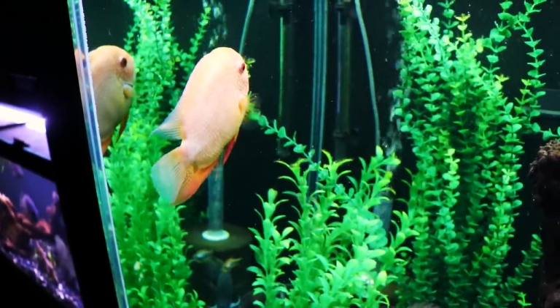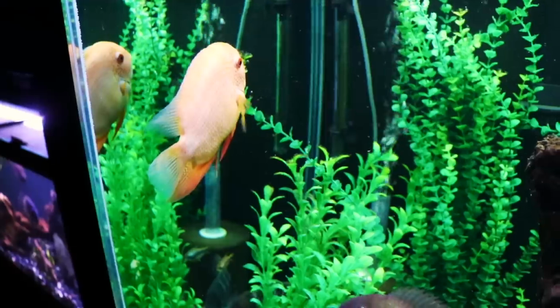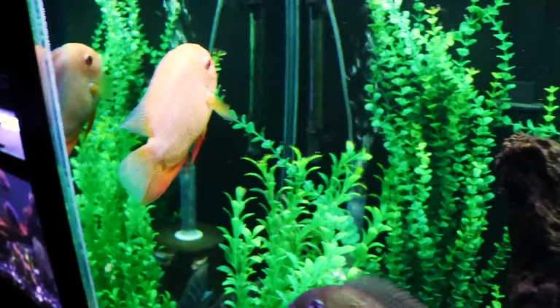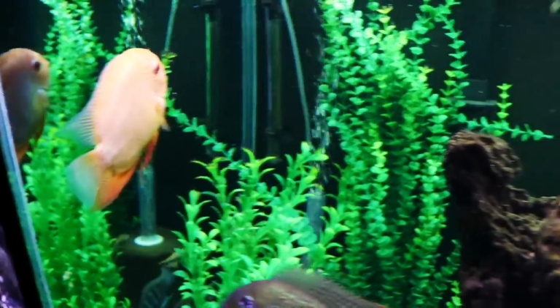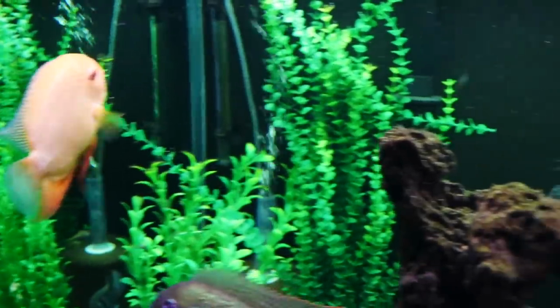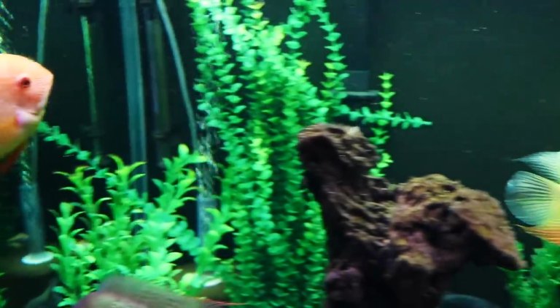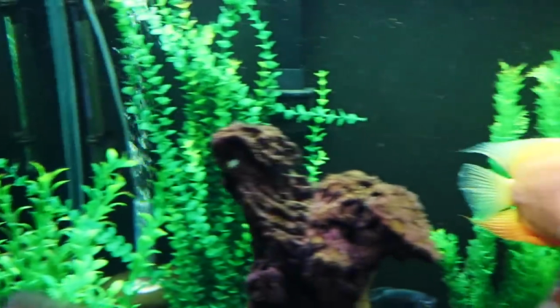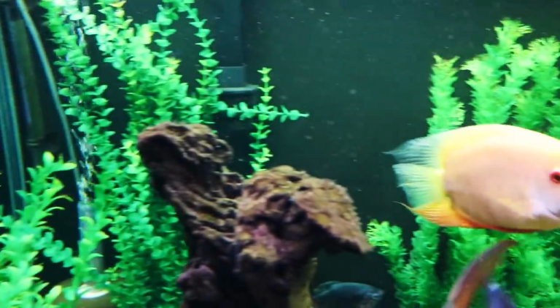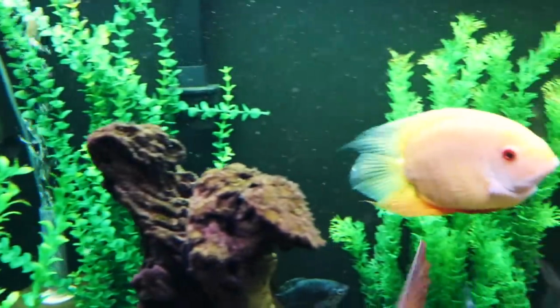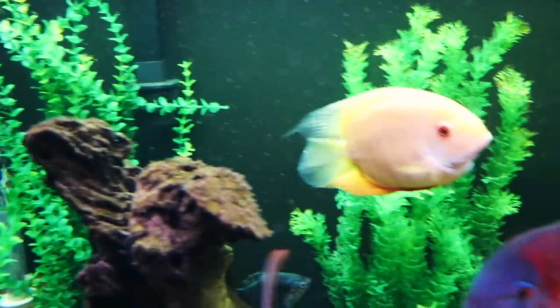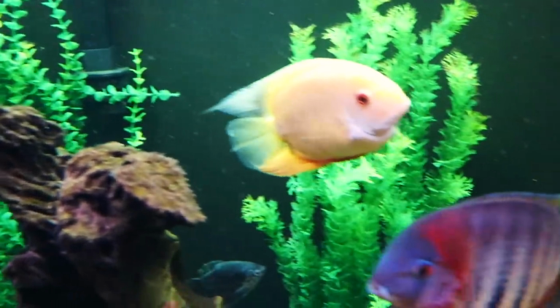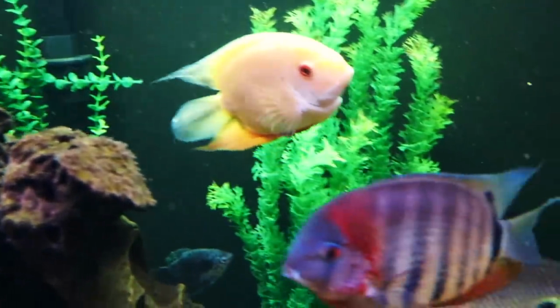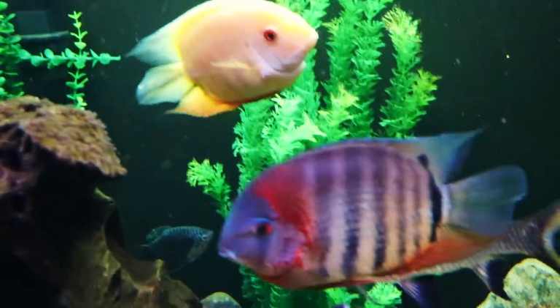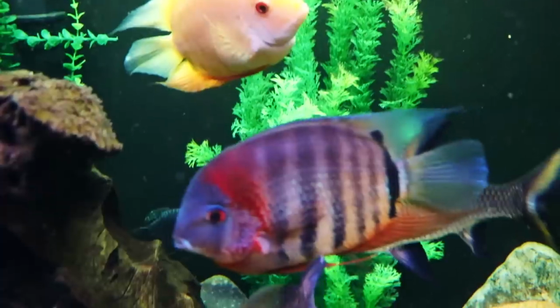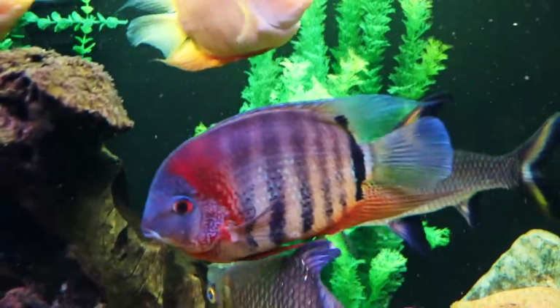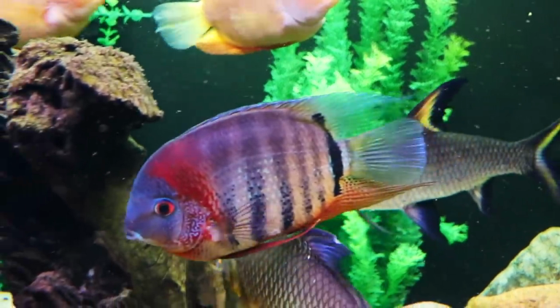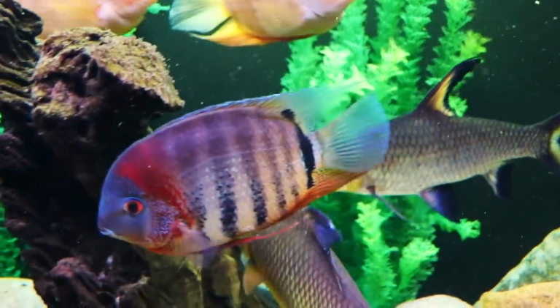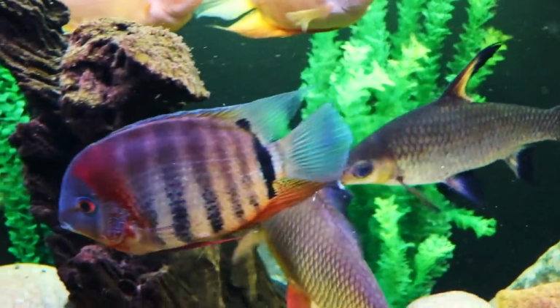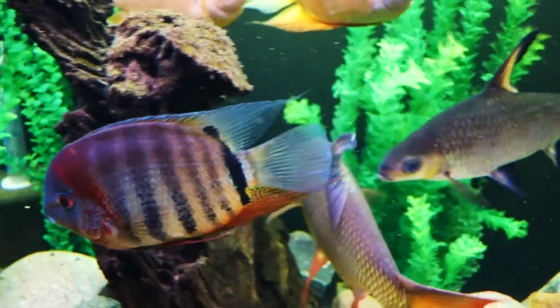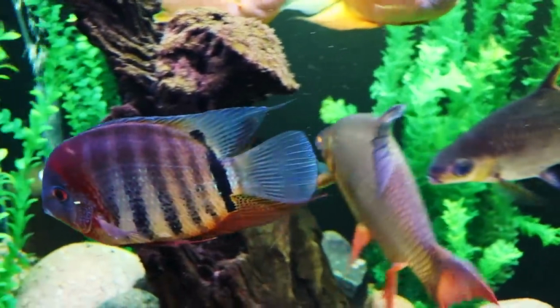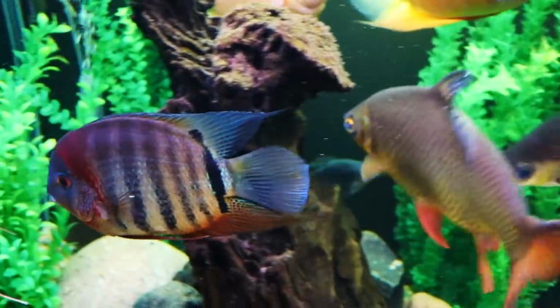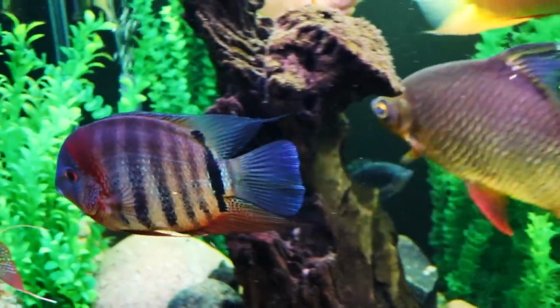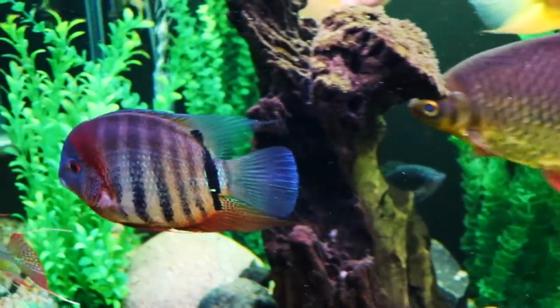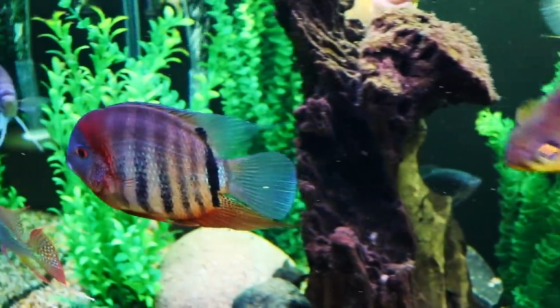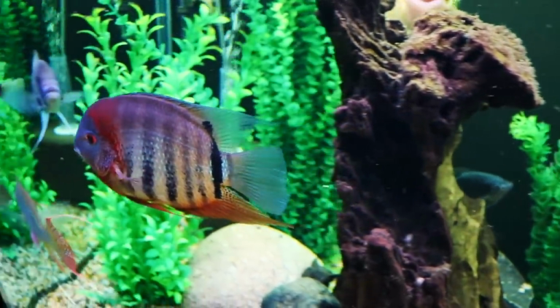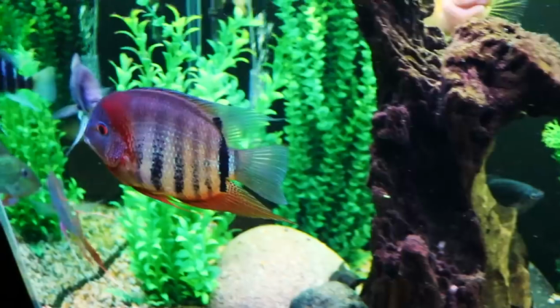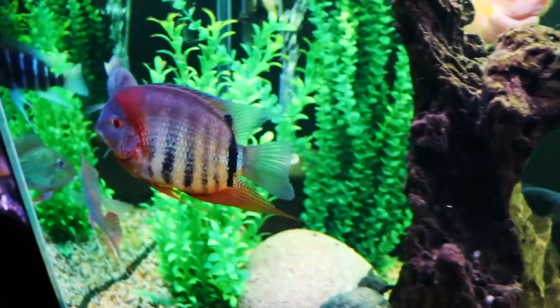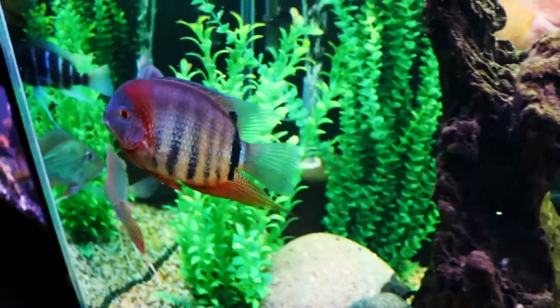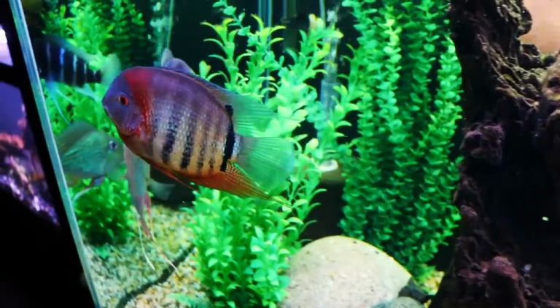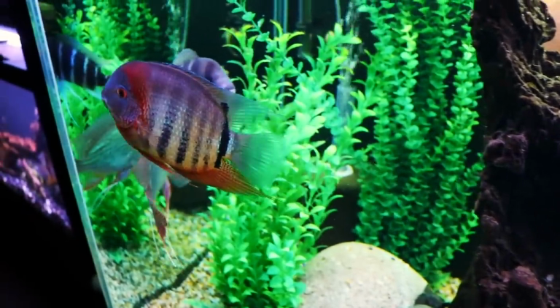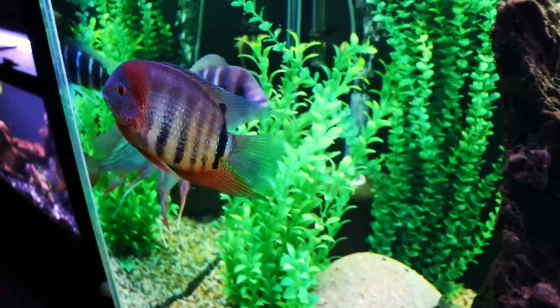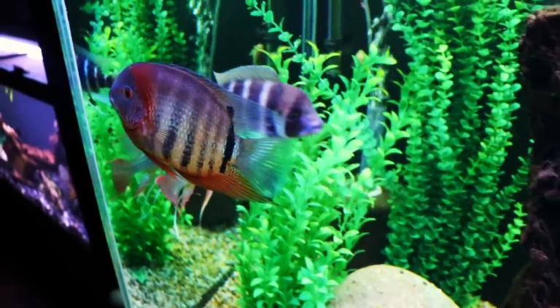These fish will get big, and that will present some challenges. I've seen them personally as large as 10 inches, and when they are that large they are quite a large fish — because not only are they long, but they're also quite tall.